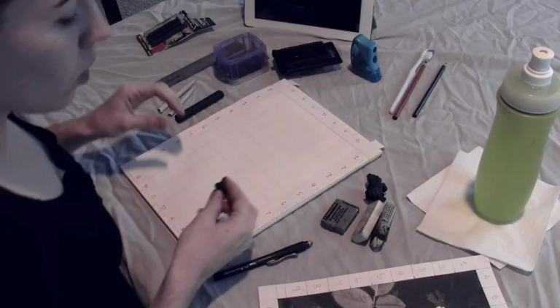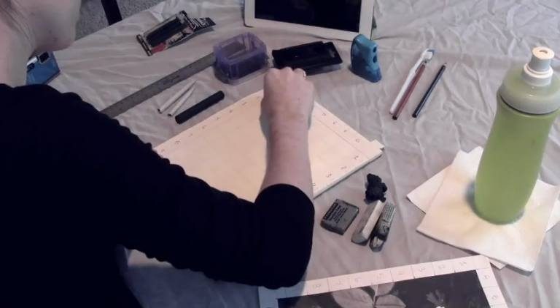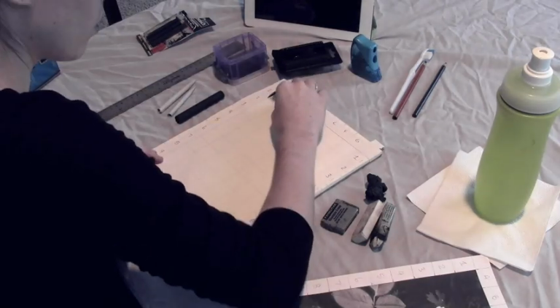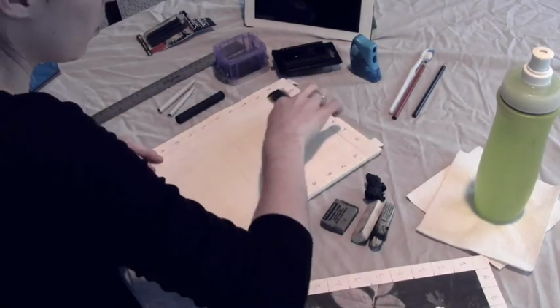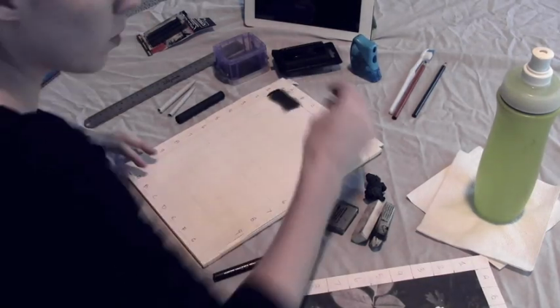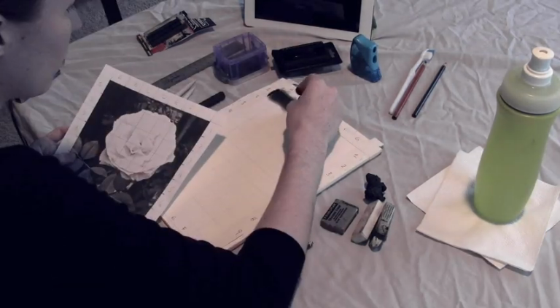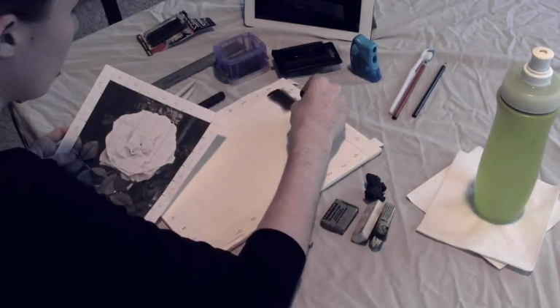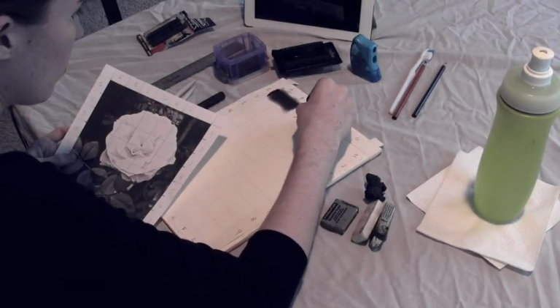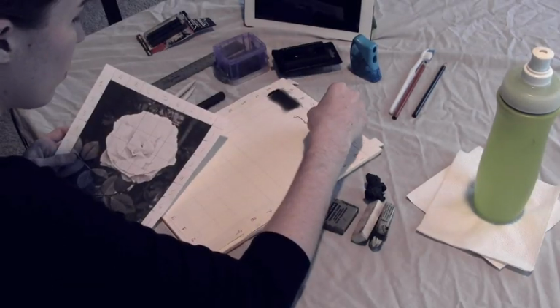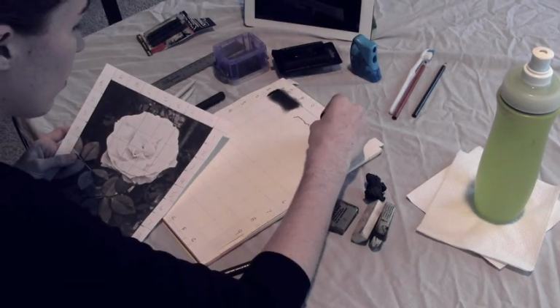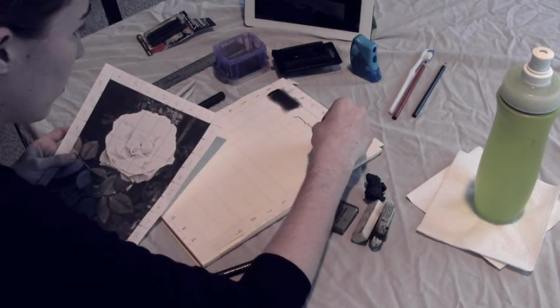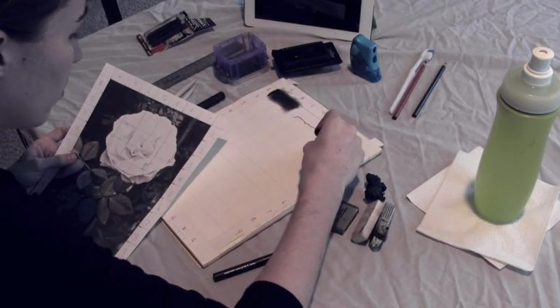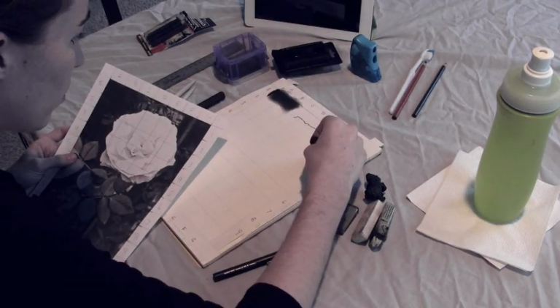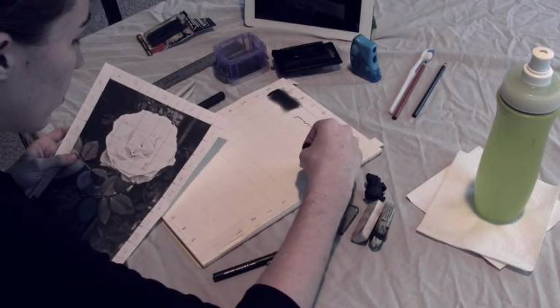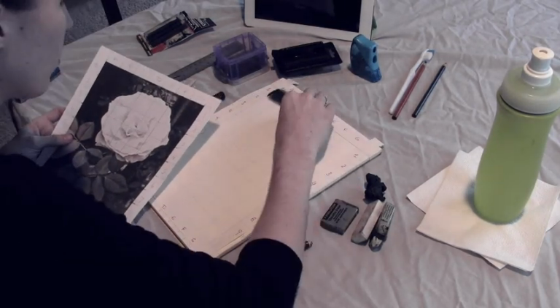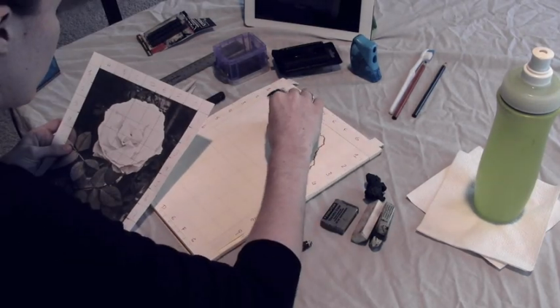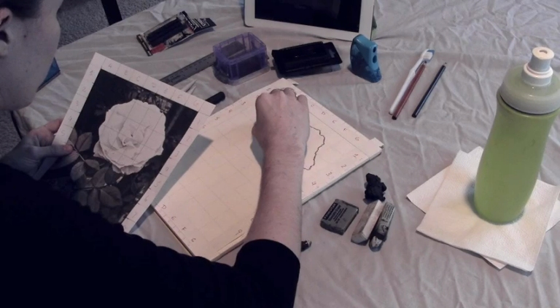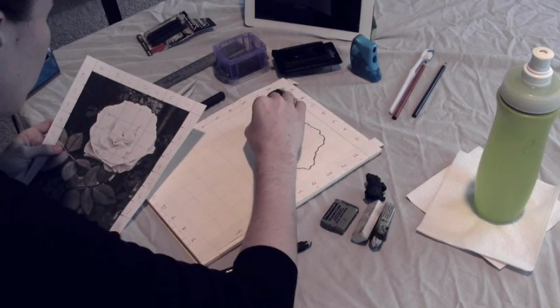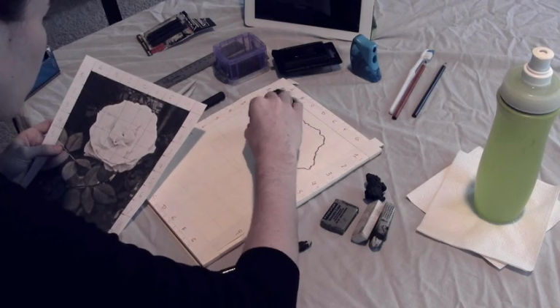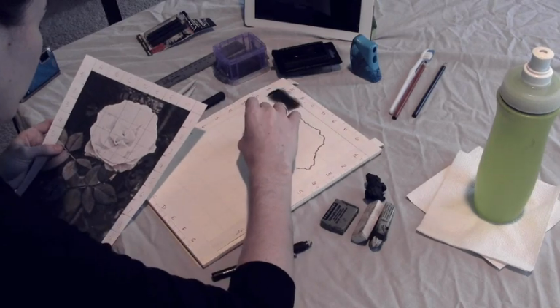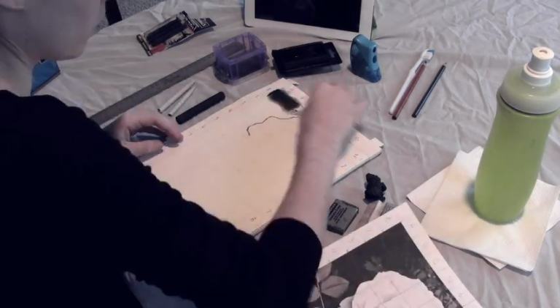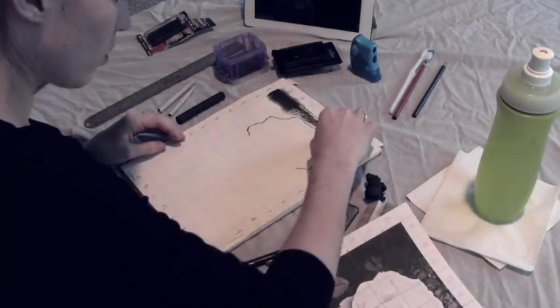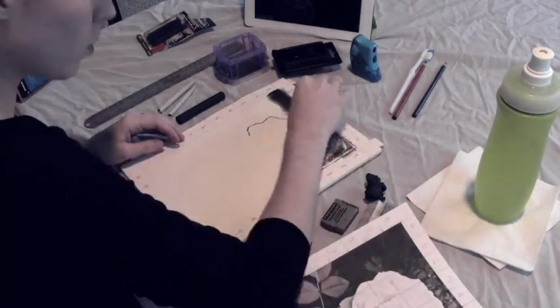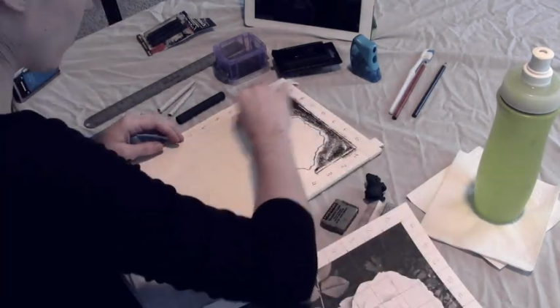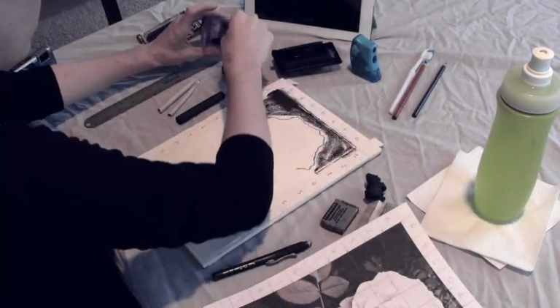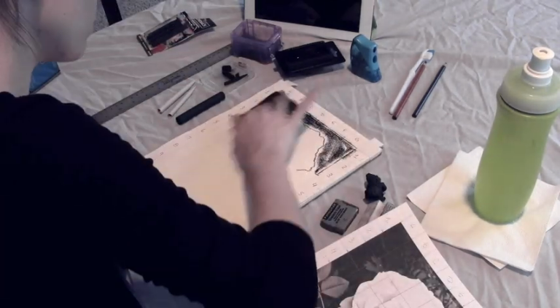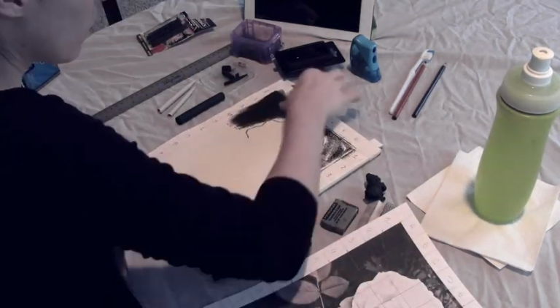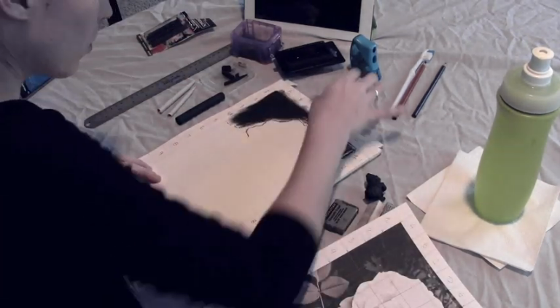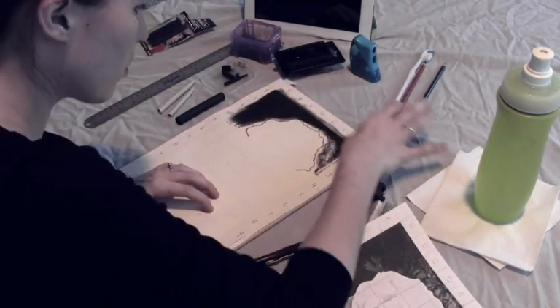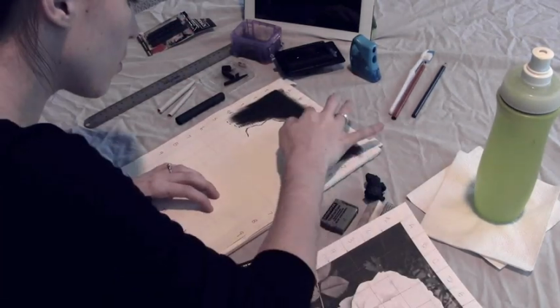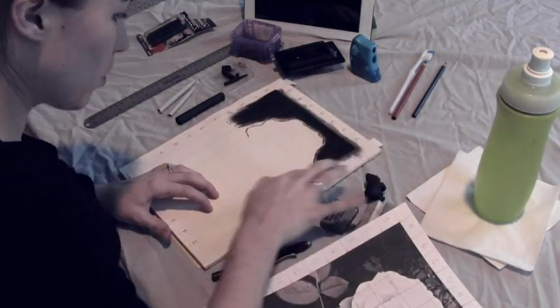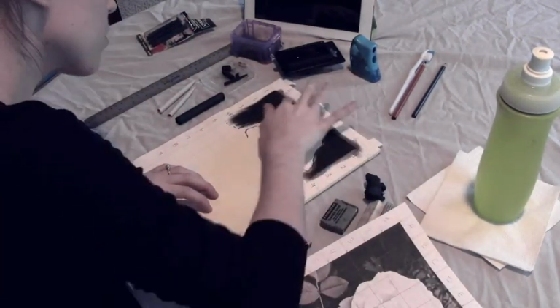The grid is usually used when enlarging an image — it helps you know where each detail is supposed to go. But with a smaller image, it helps with those little fine details so you don't miss them.